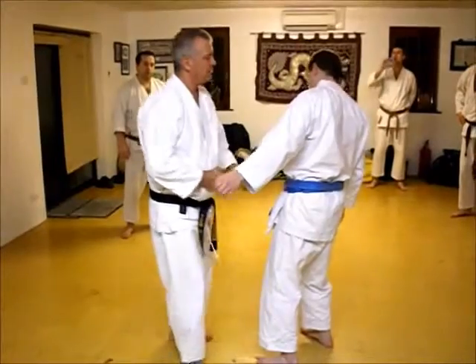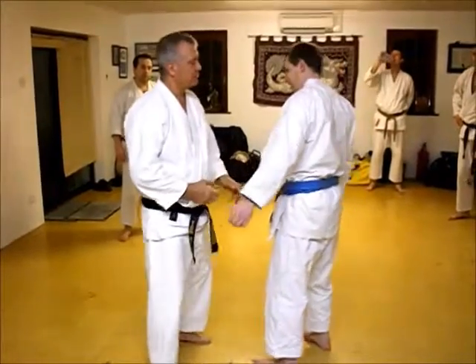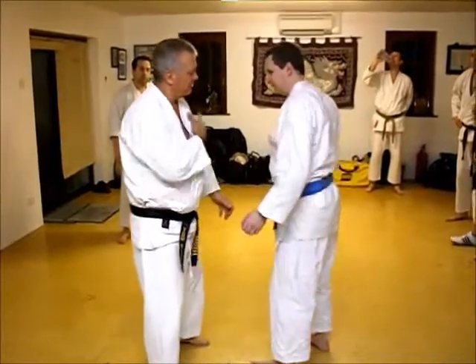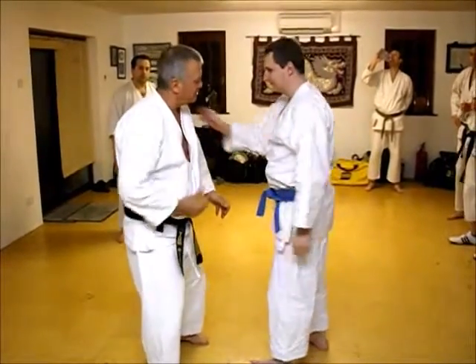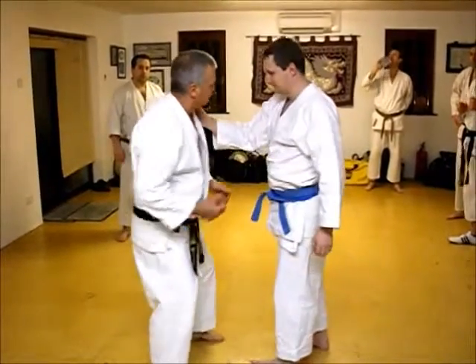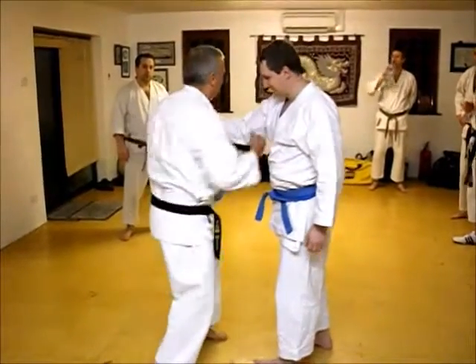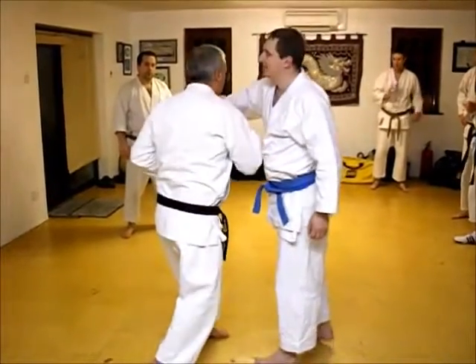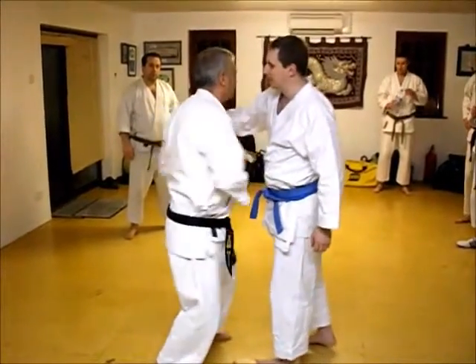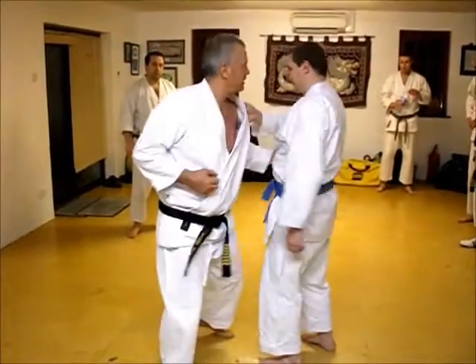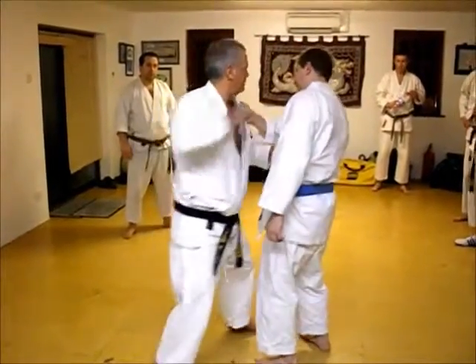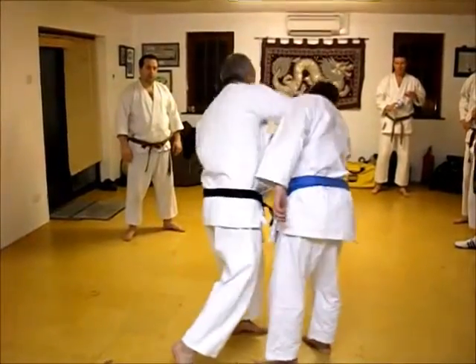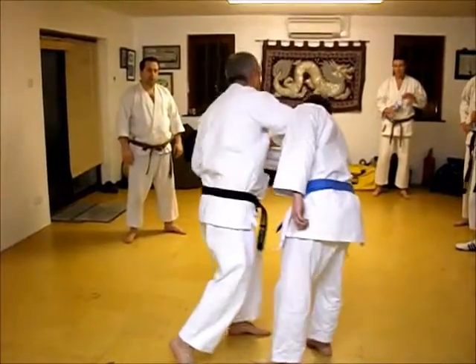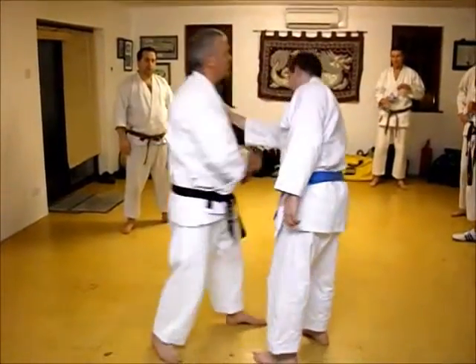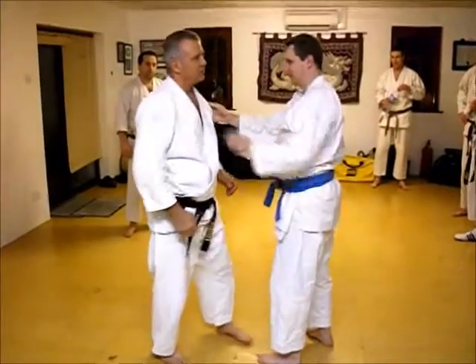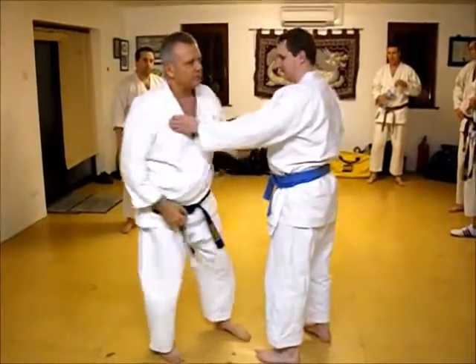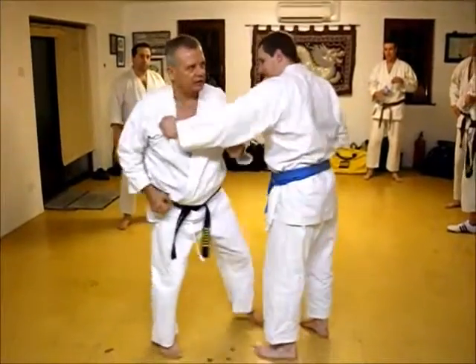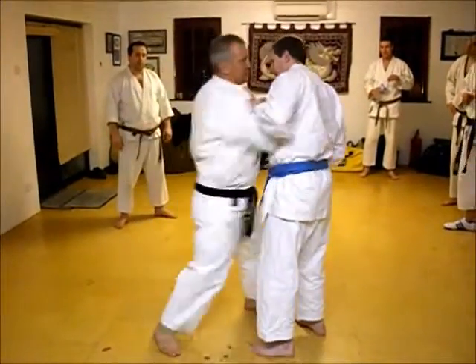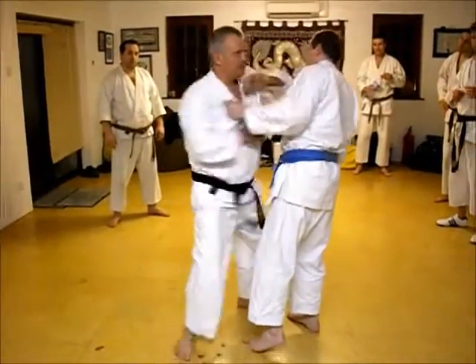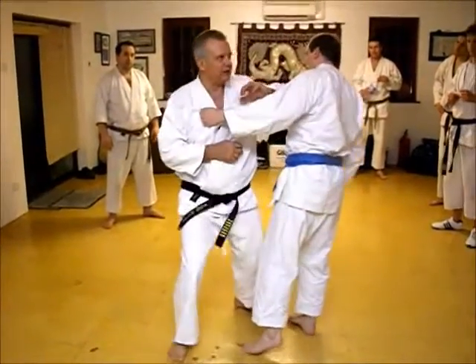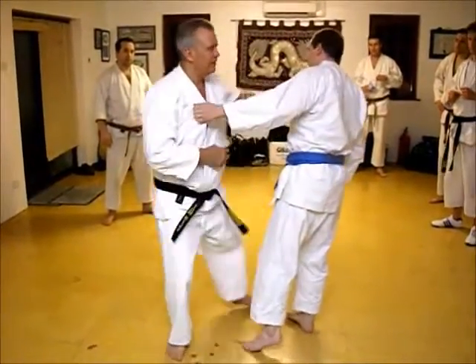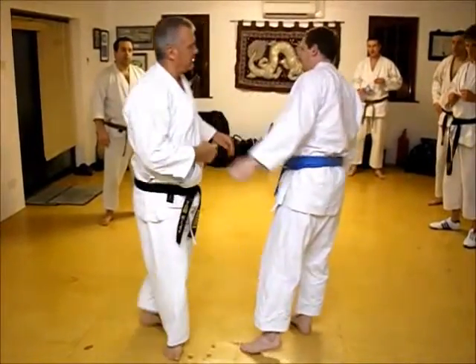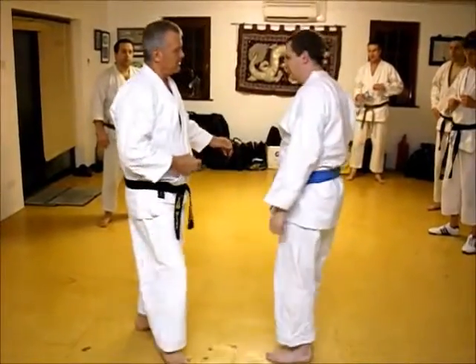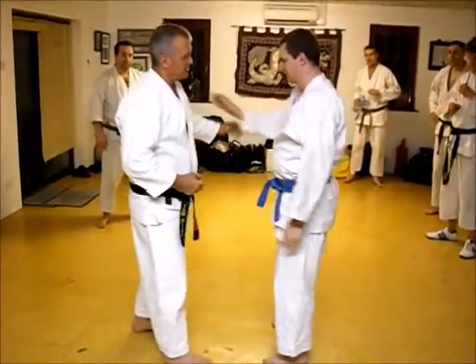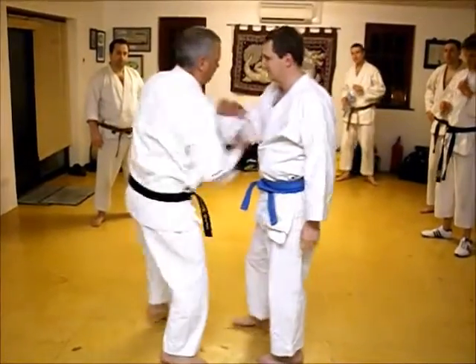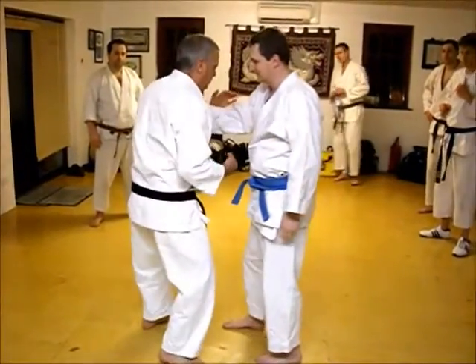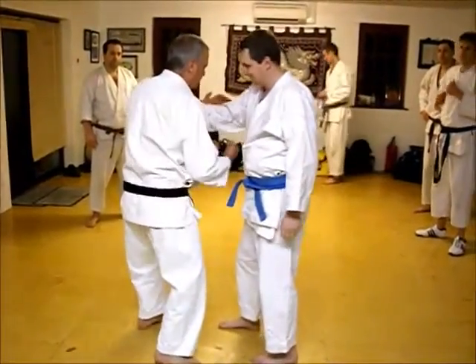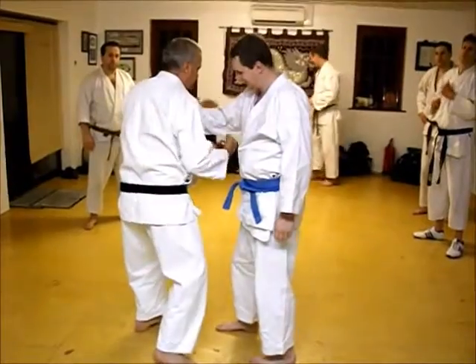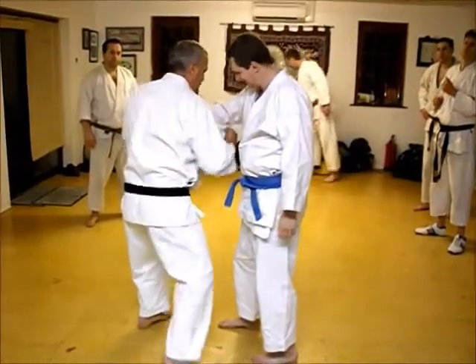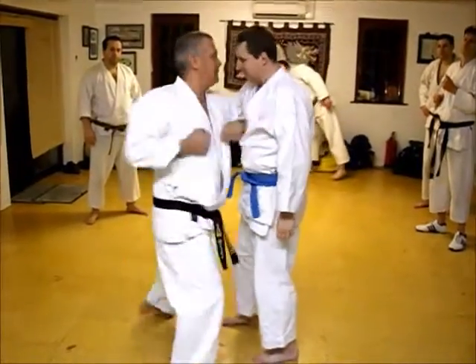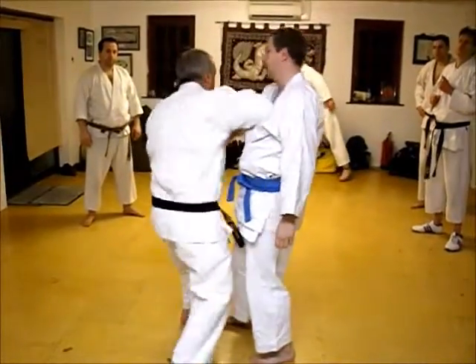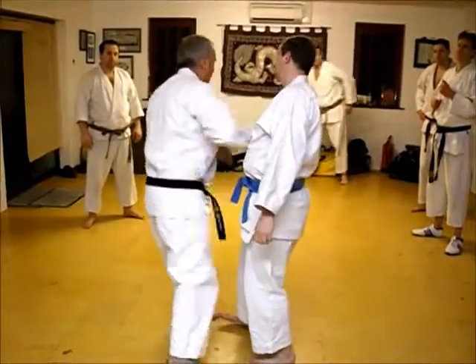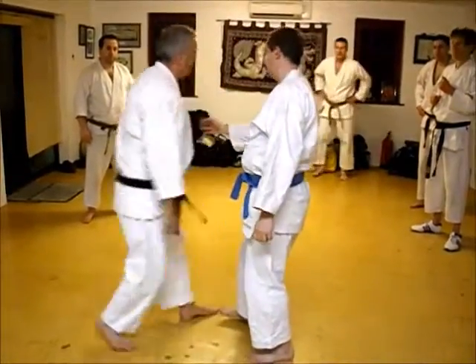So you swing it up, swing it in, swing it up, swing it in, swing it in. So the first one — into the, okay?